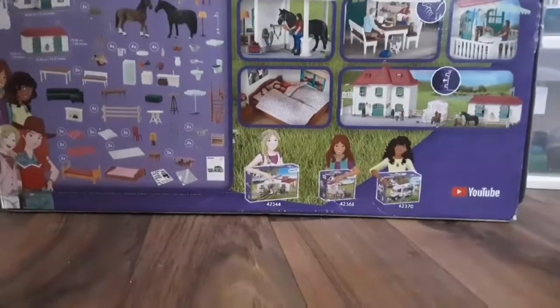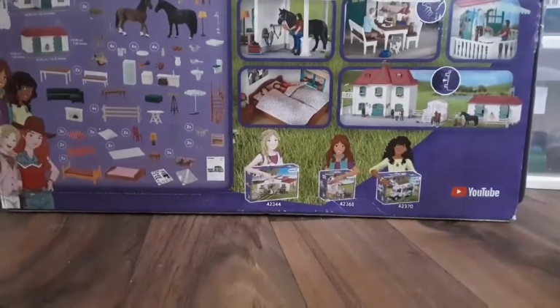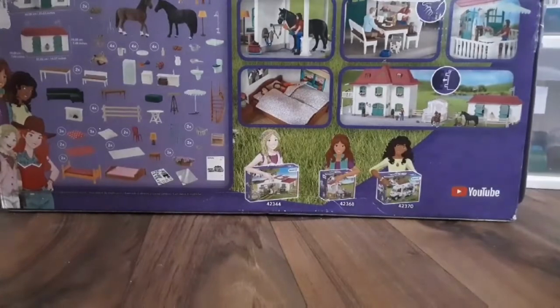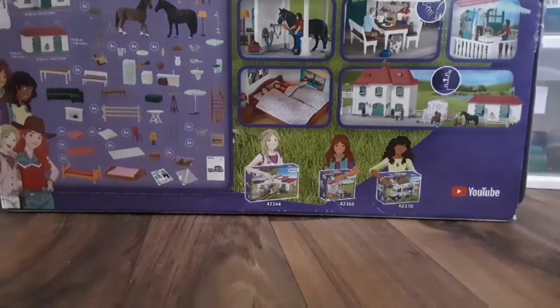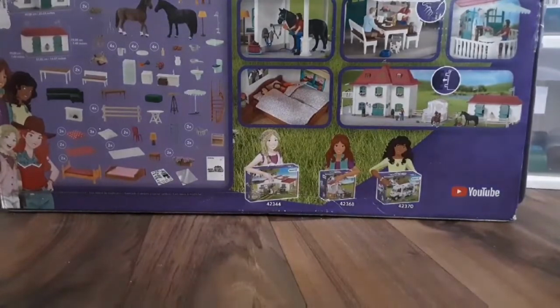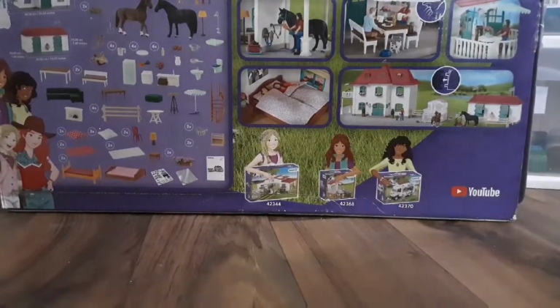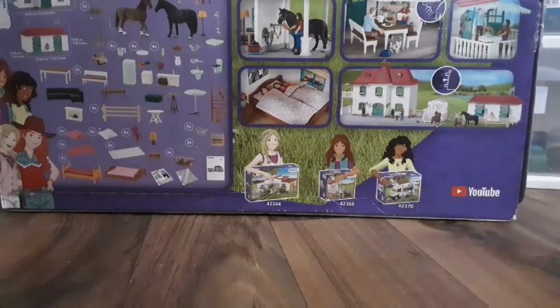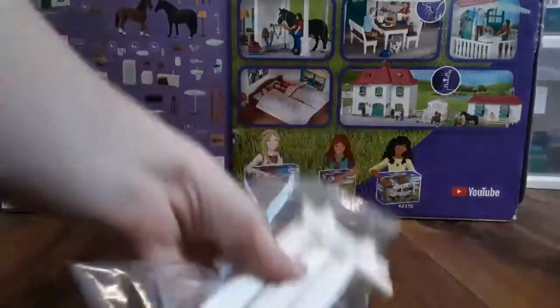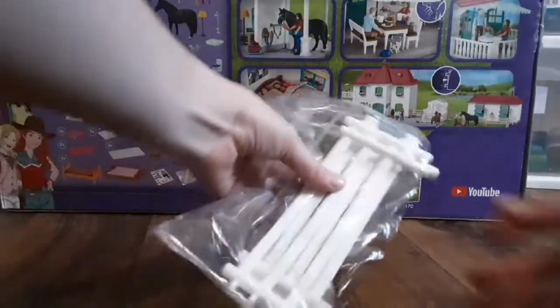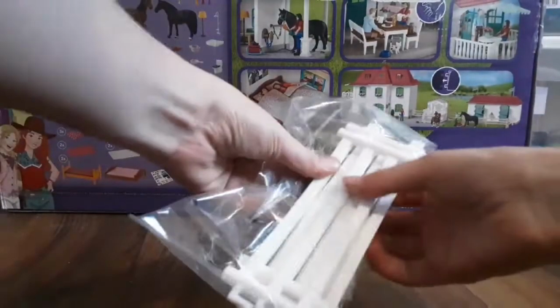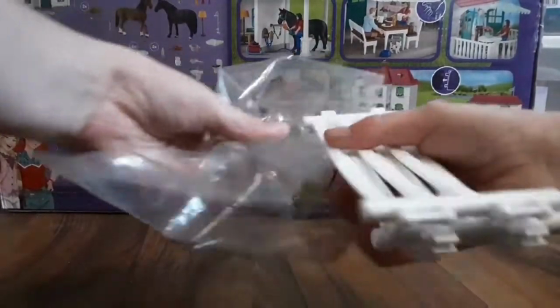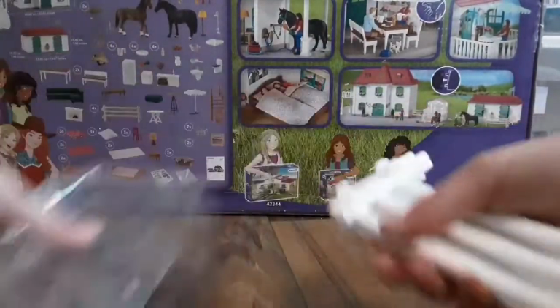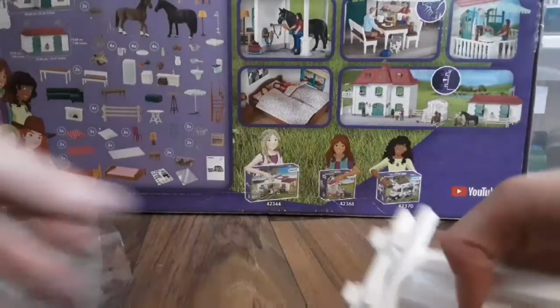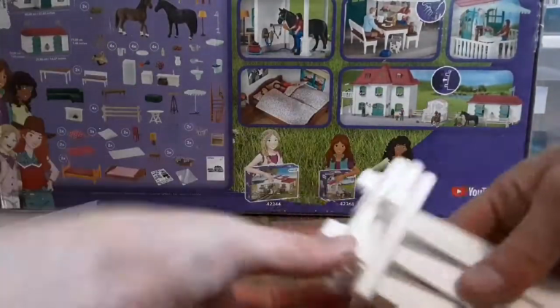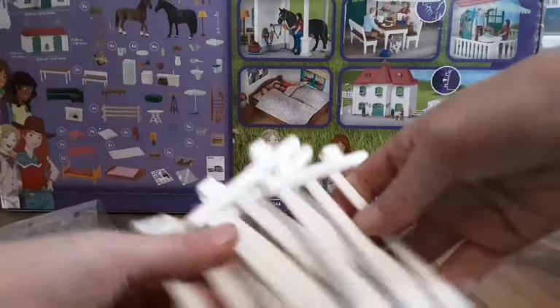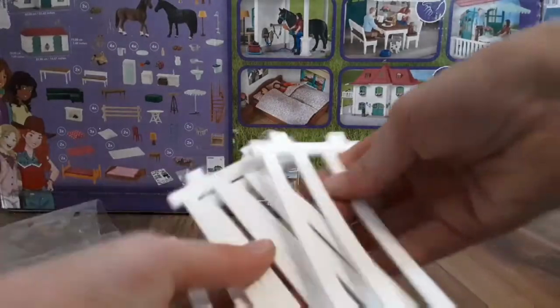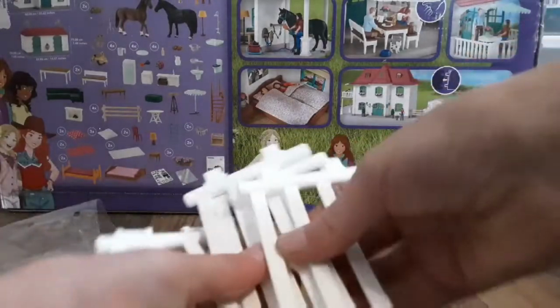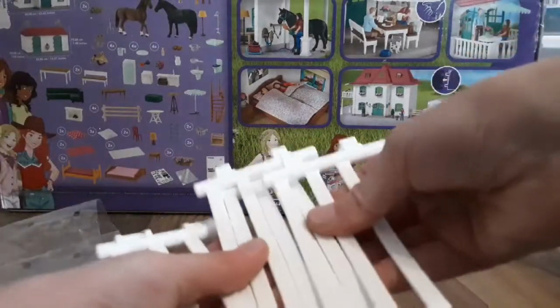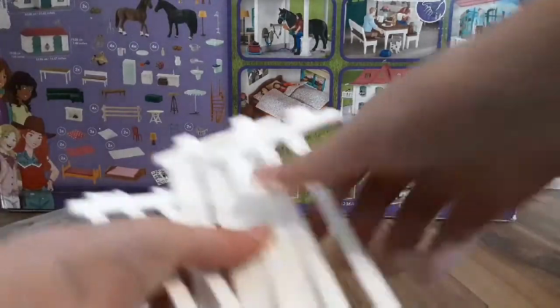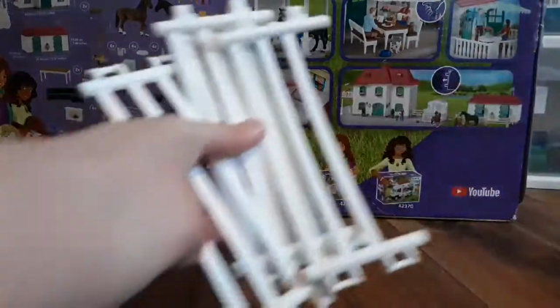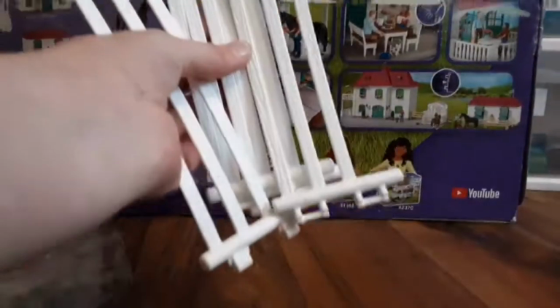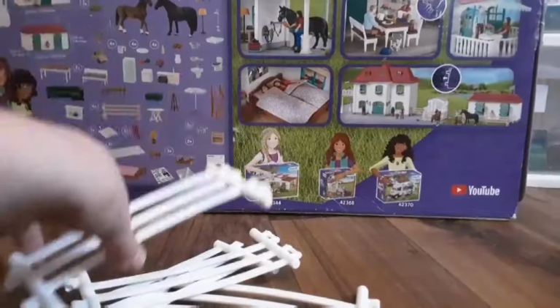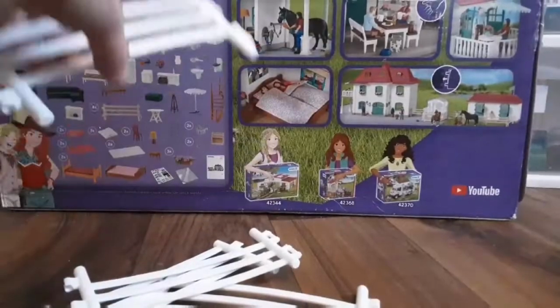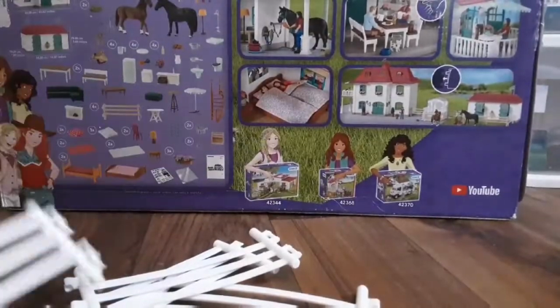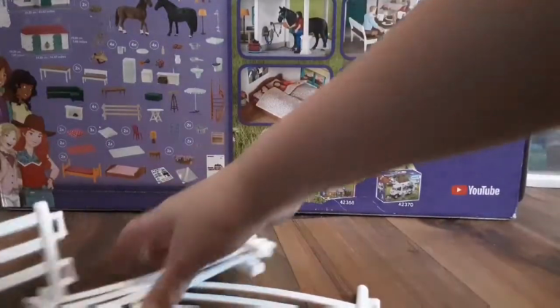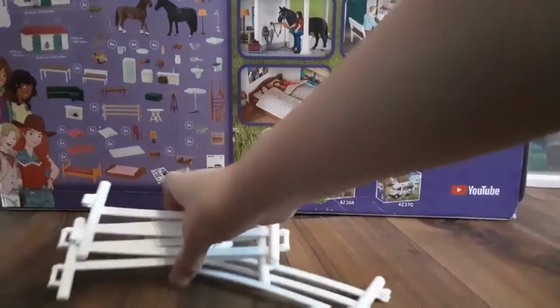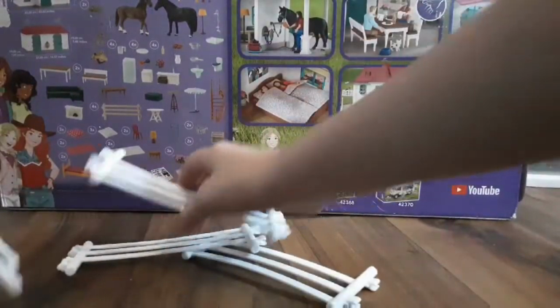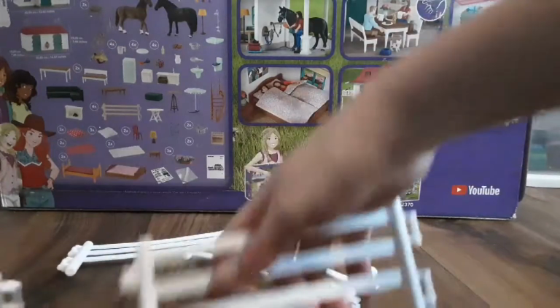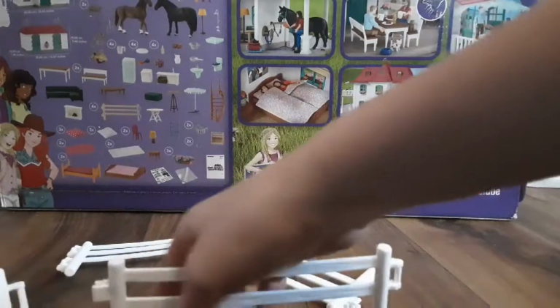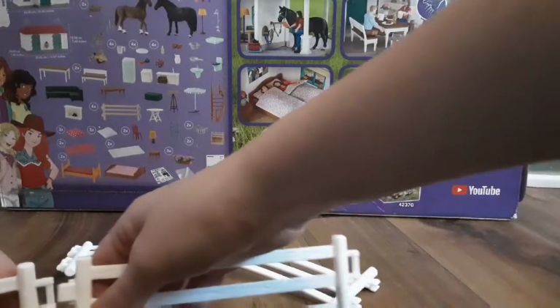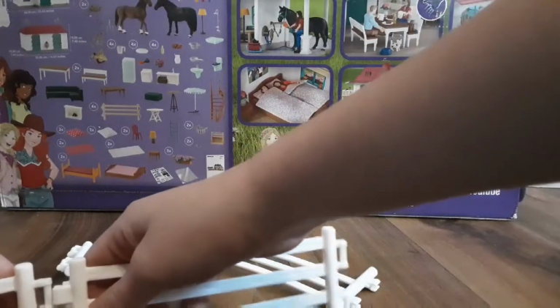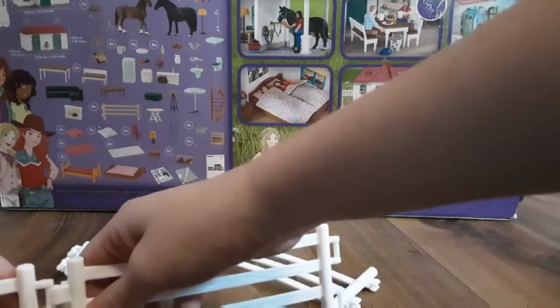We've got the fencing right here — it comes with four pieces of fencing. I'm gonna snap this together.